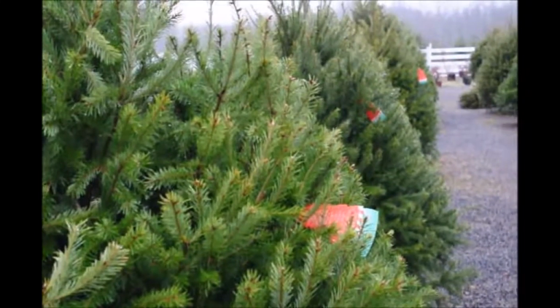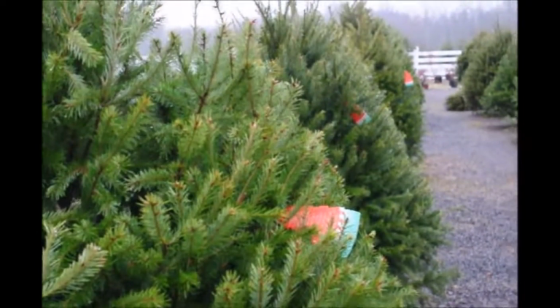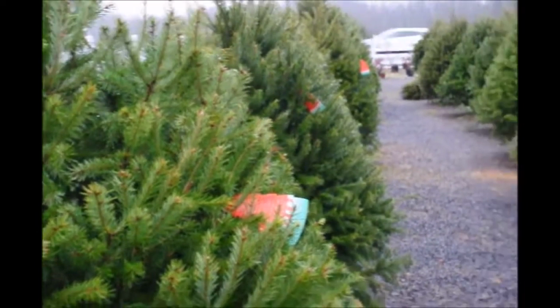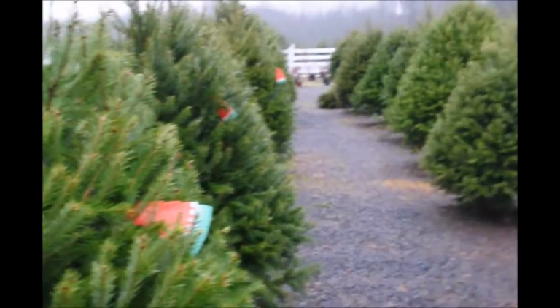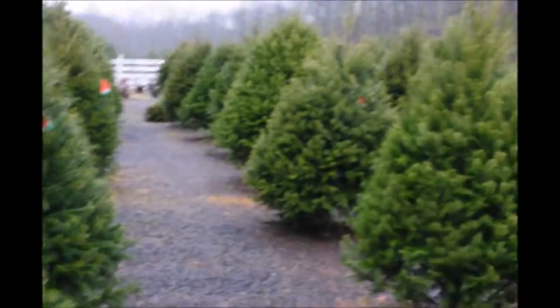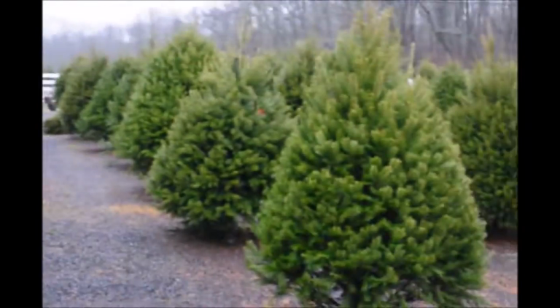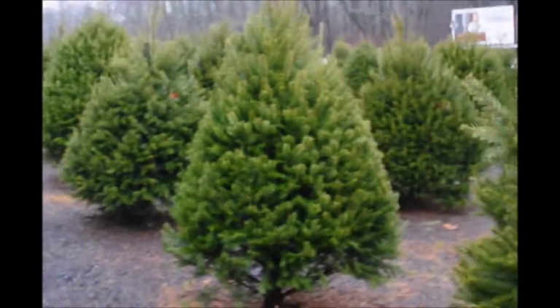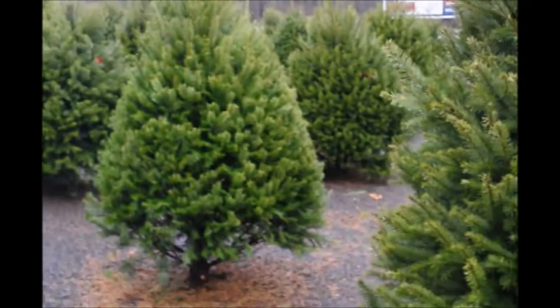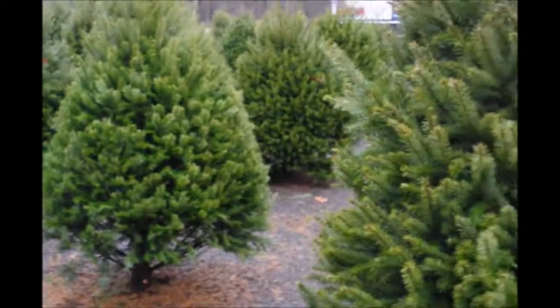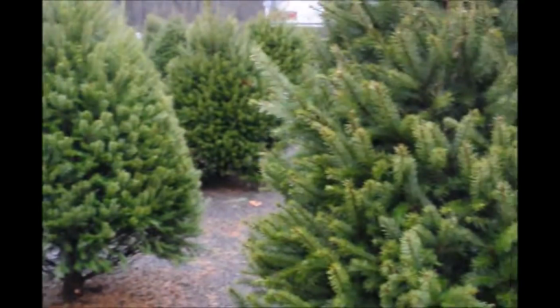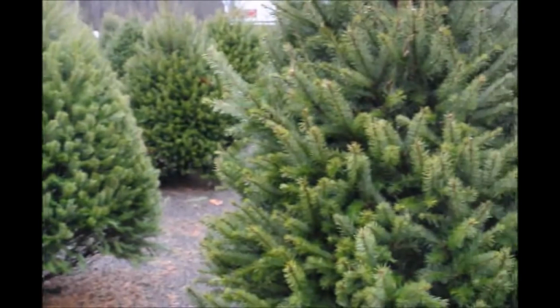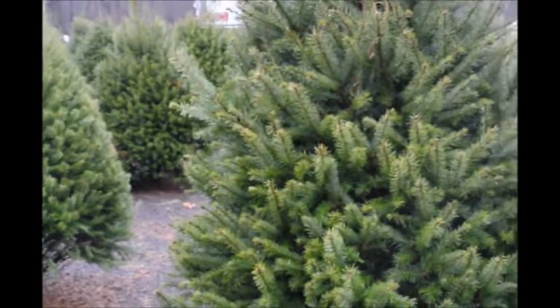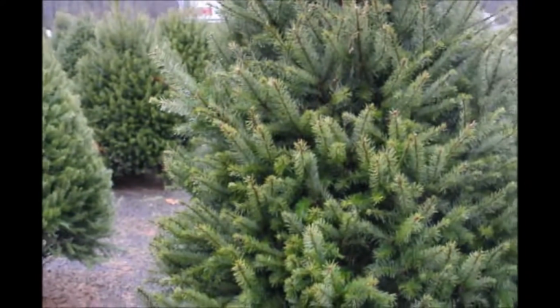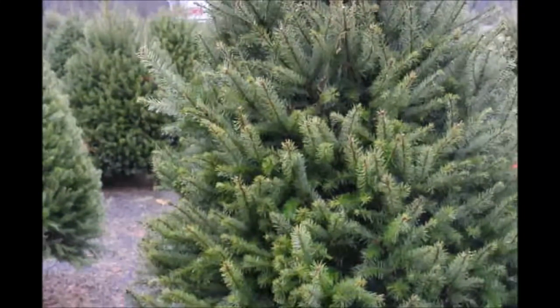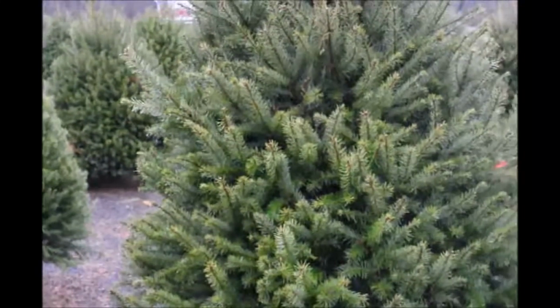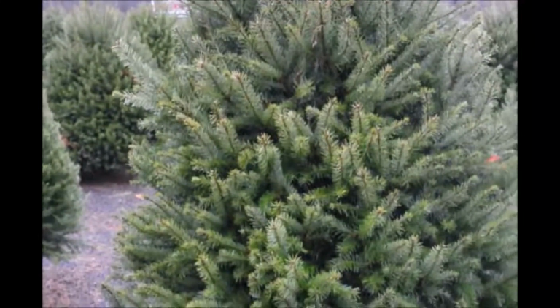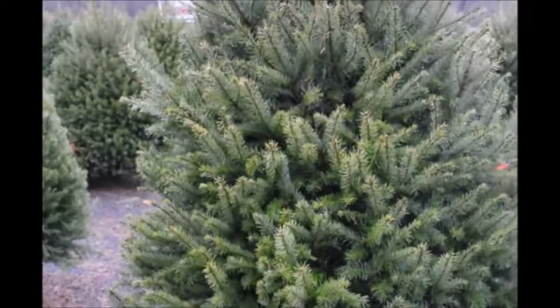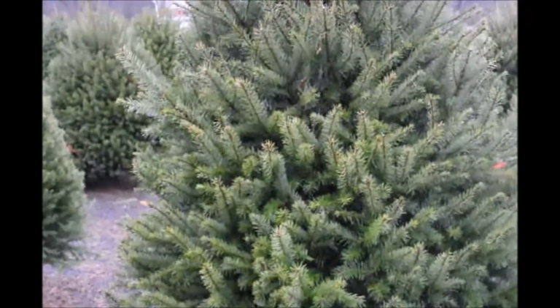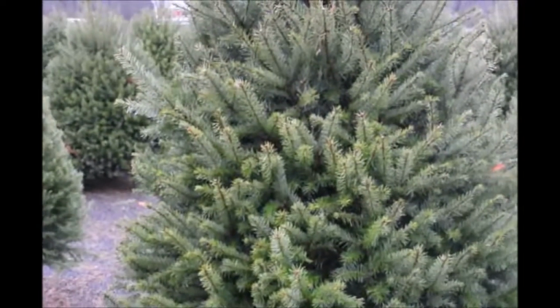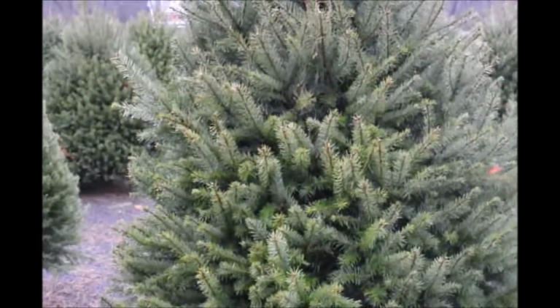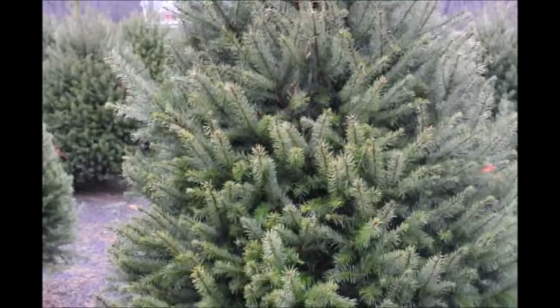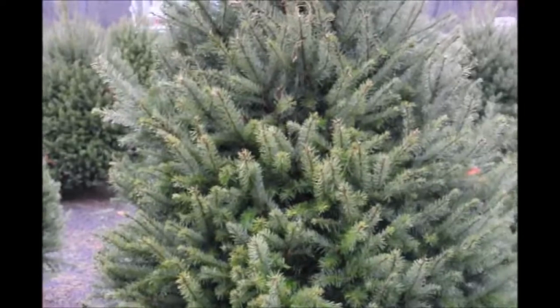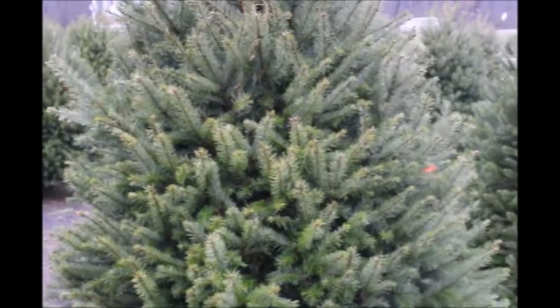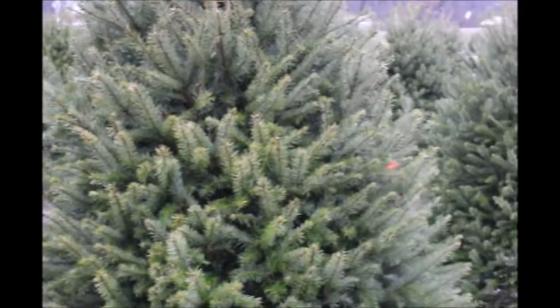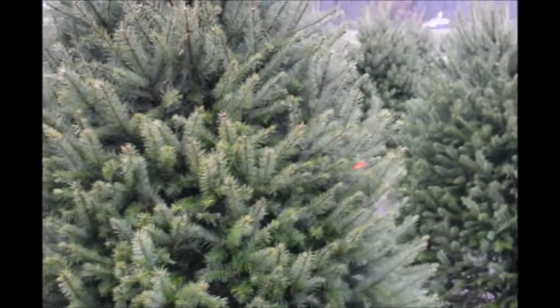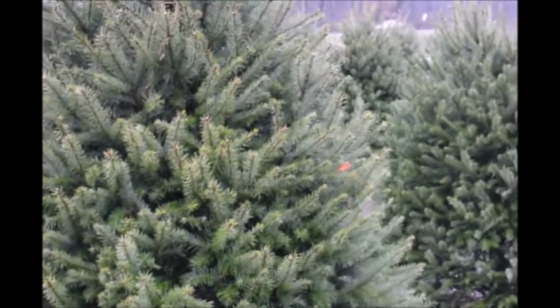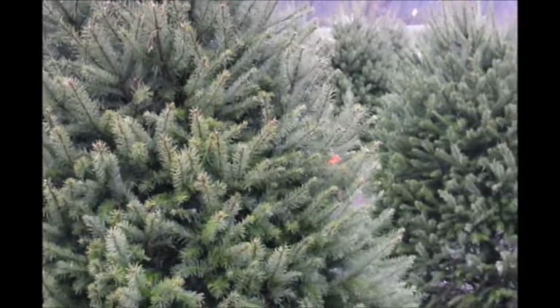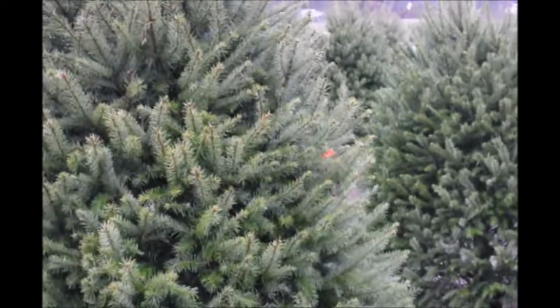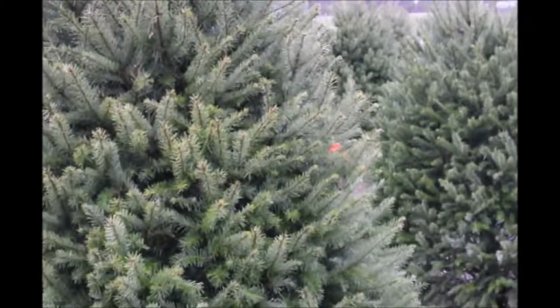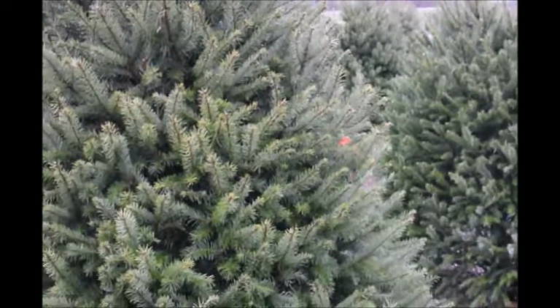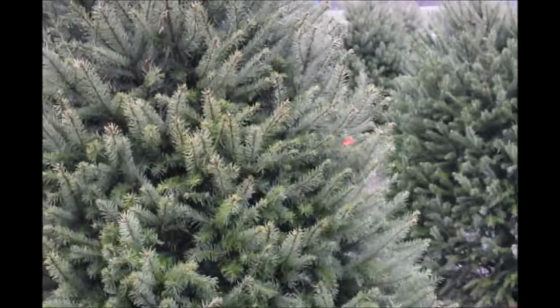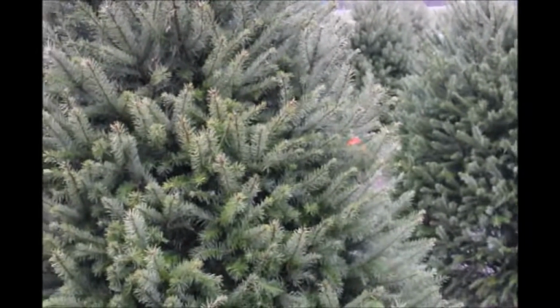These are Douglas fir Christmas trees at Highland Hill Farm. These are all pre-cut. We have them from 5 to 6 to 10 to 12 feet tall. They make an excellent Christmas tree because they hold ornaments well.